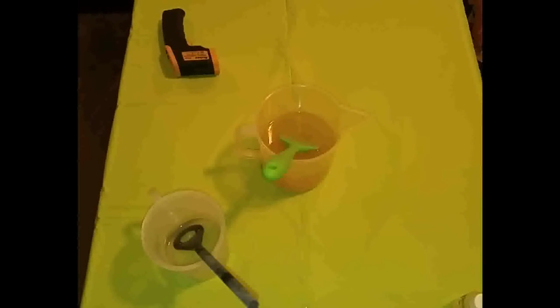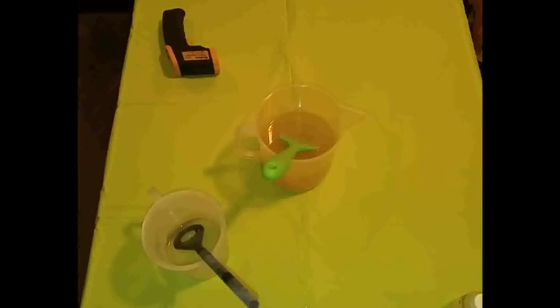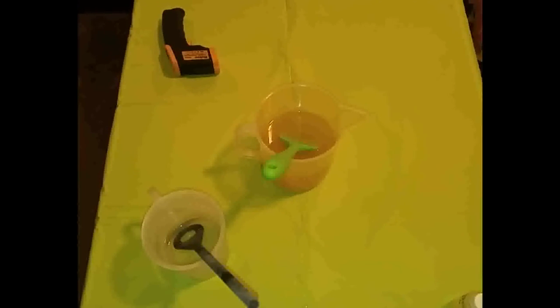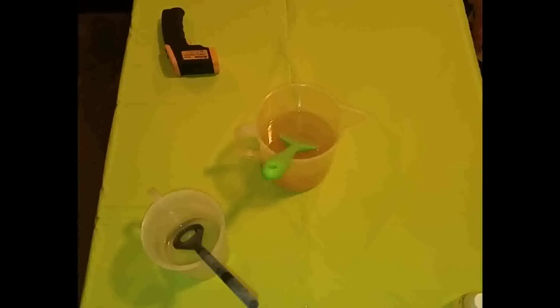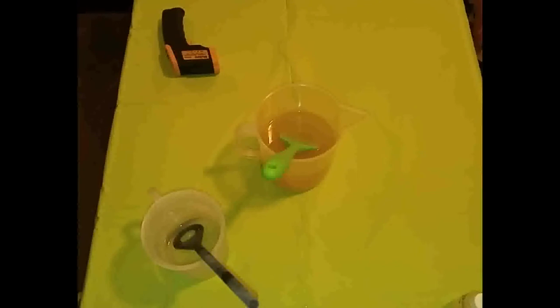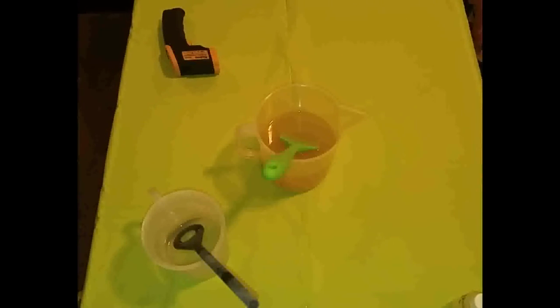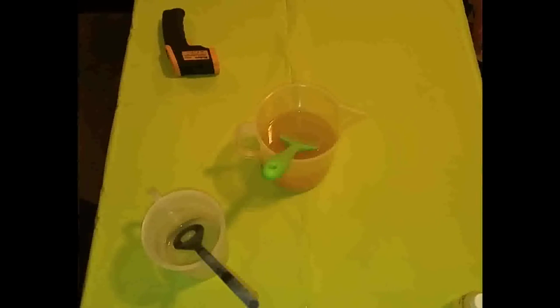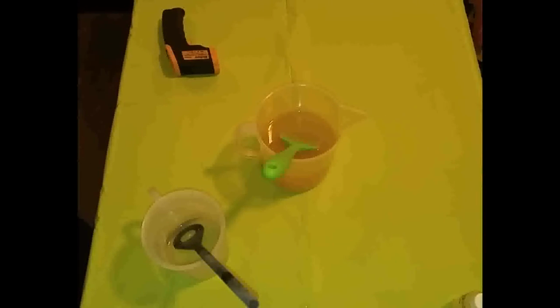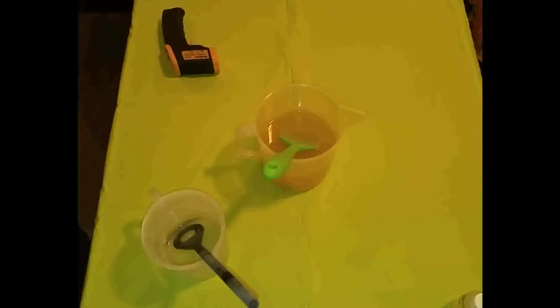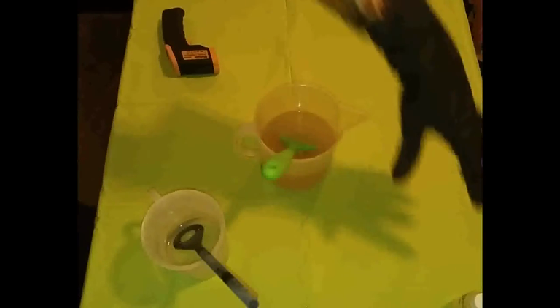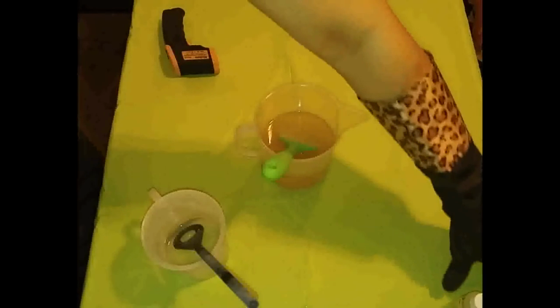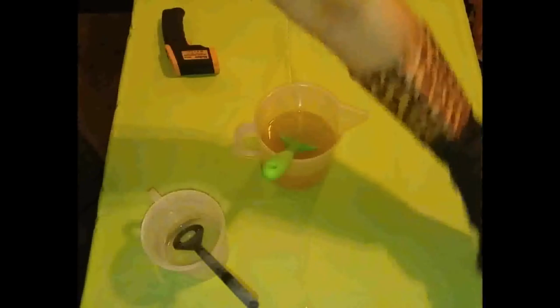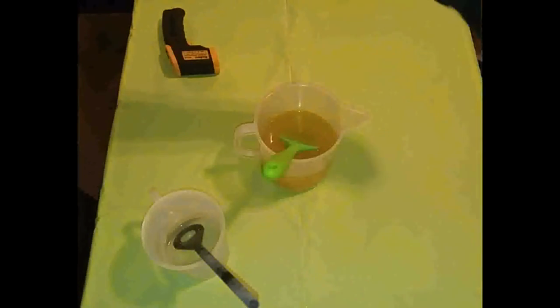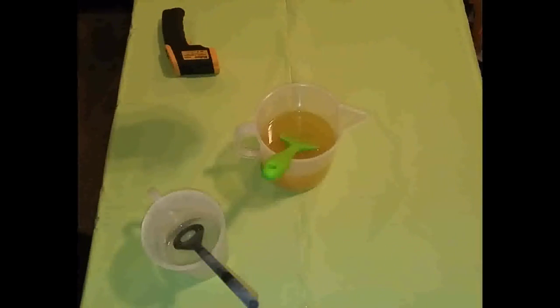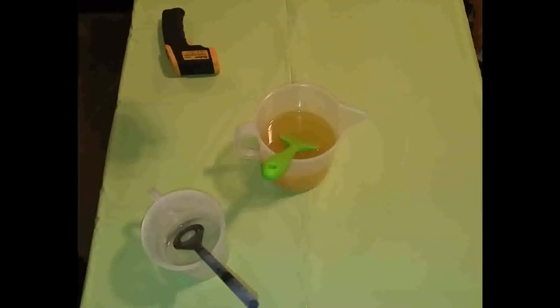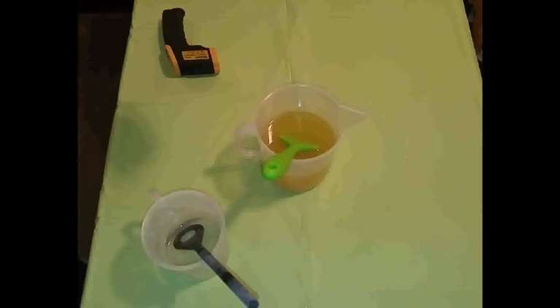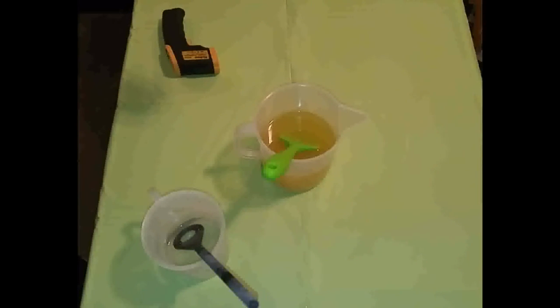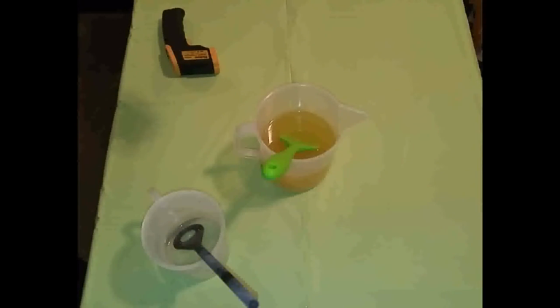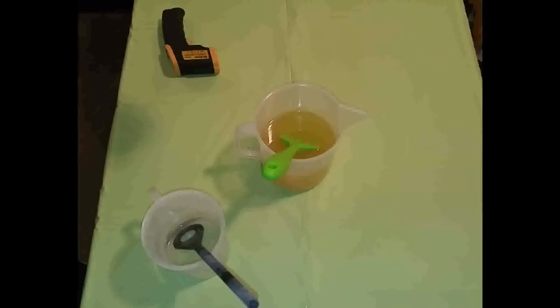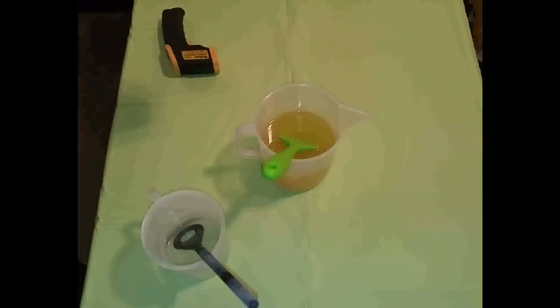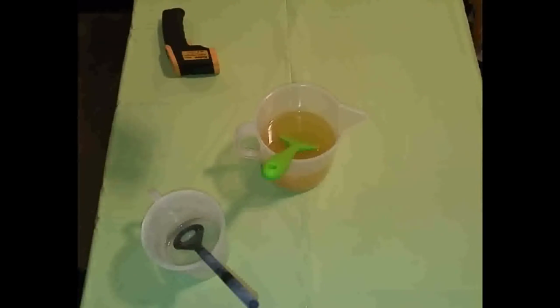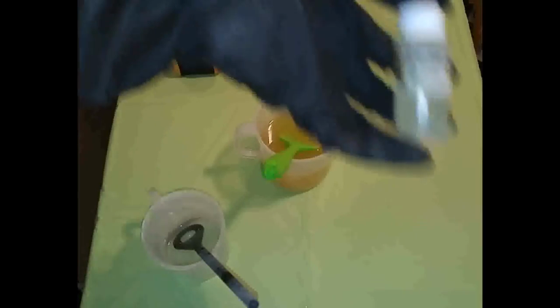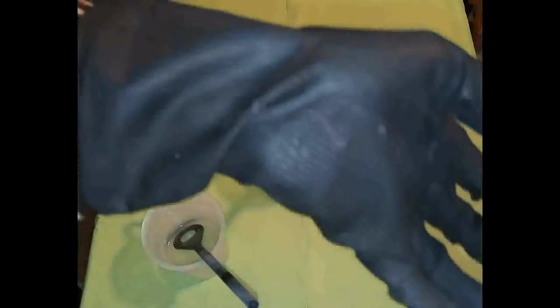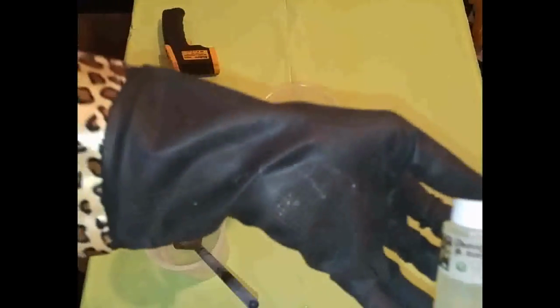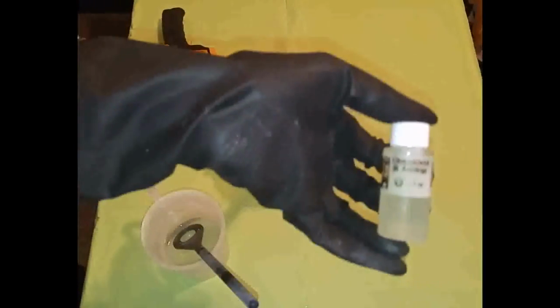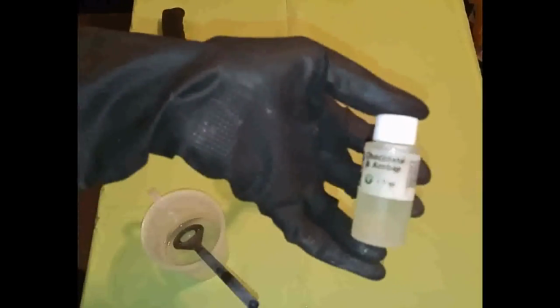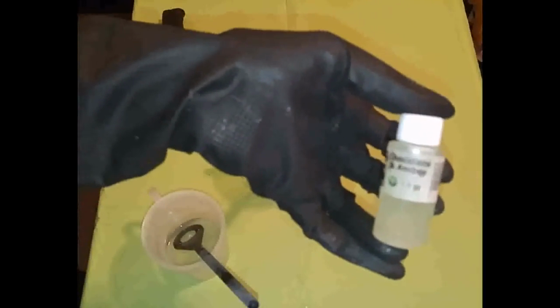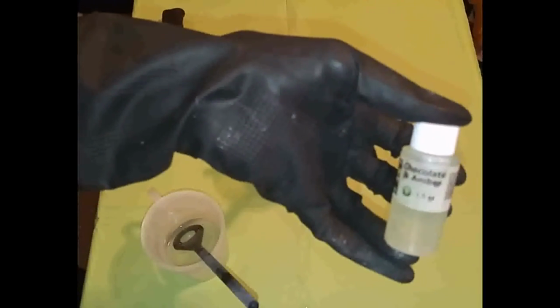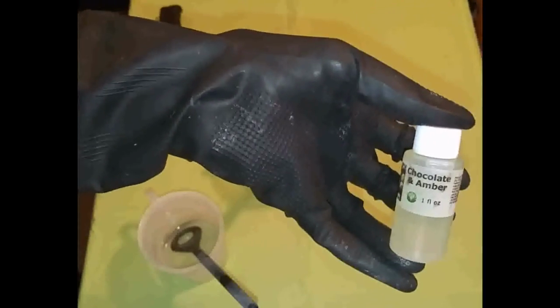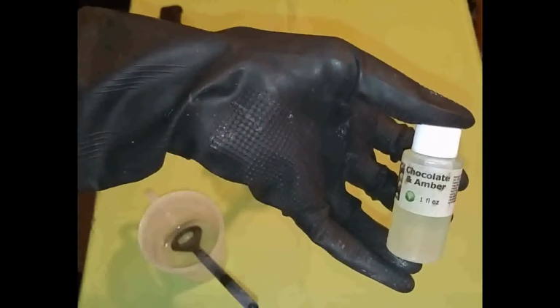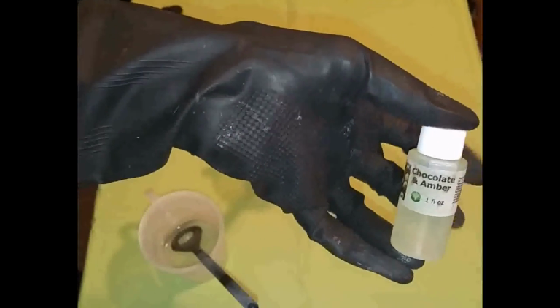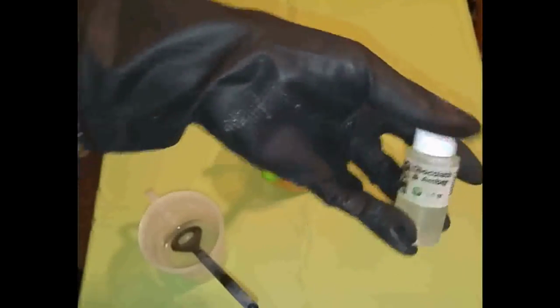Hello everyone, it's Pru here at Southern Satin. I'm coming today to make a few soaps — small one pound batches to test out a few fragrances. Right now I'm doing Chocolate and Amber from Nature's Garden Candles.